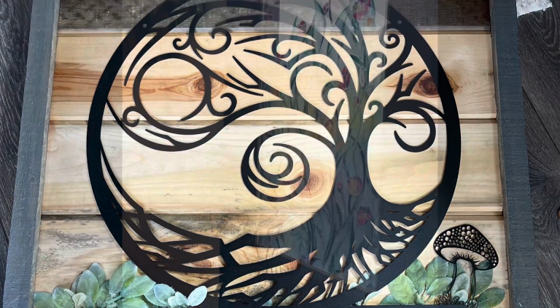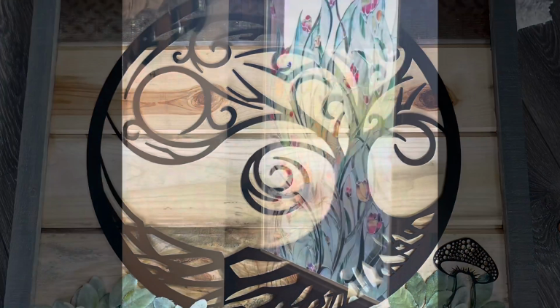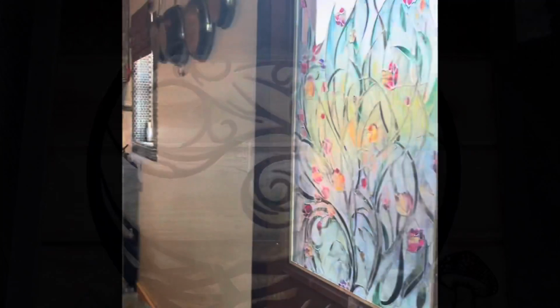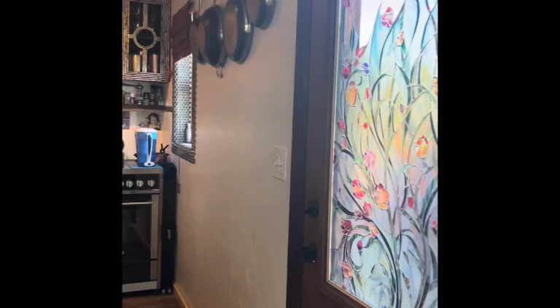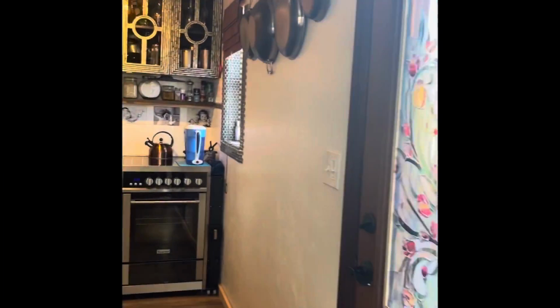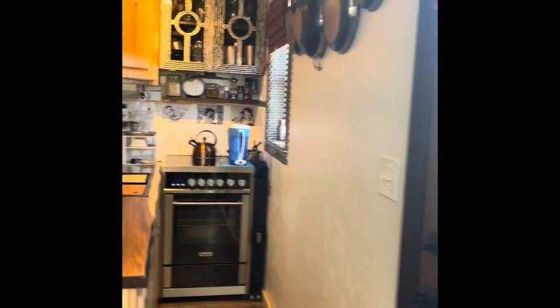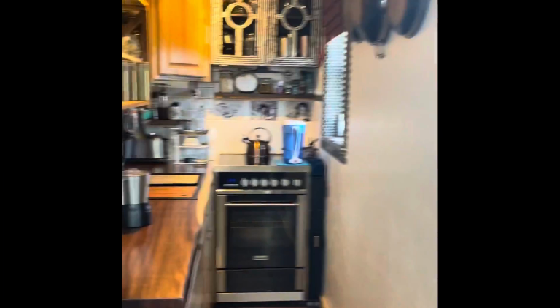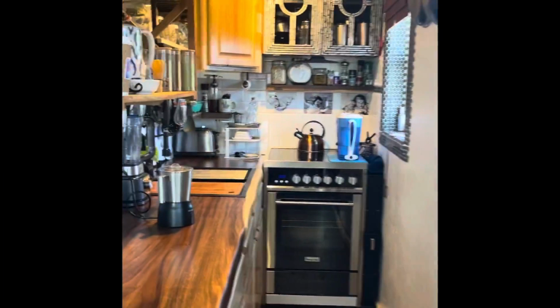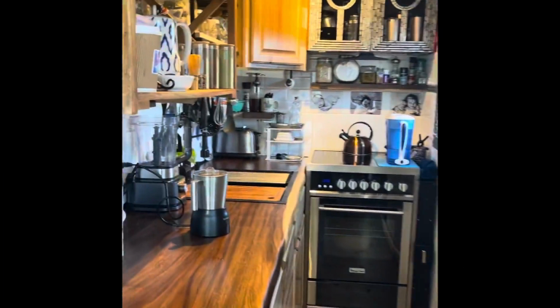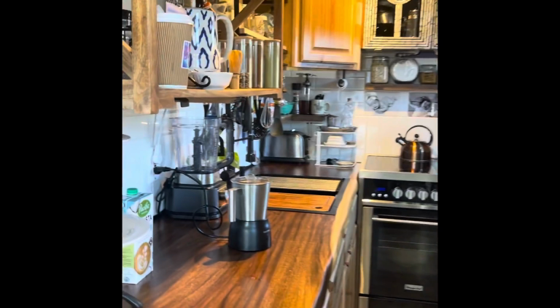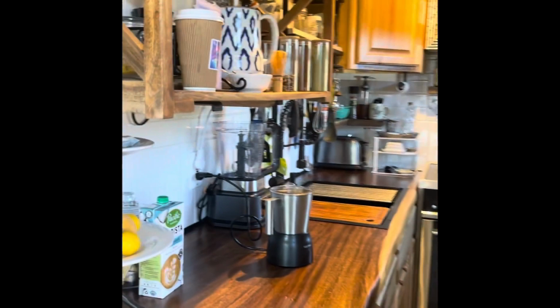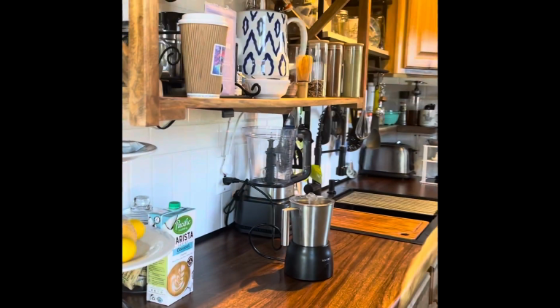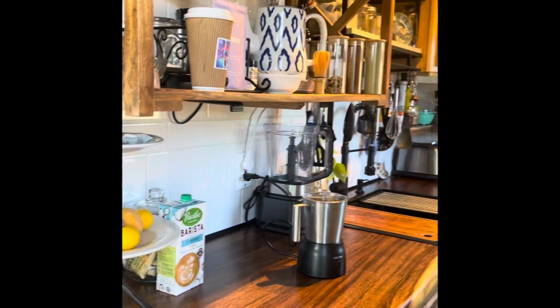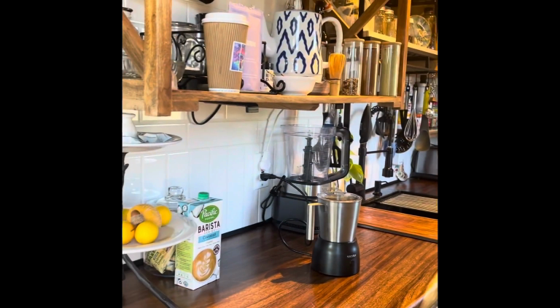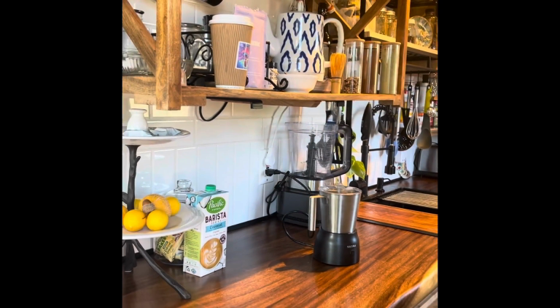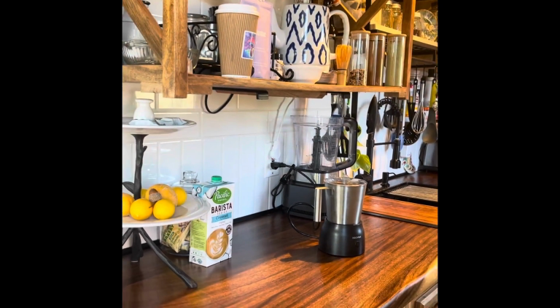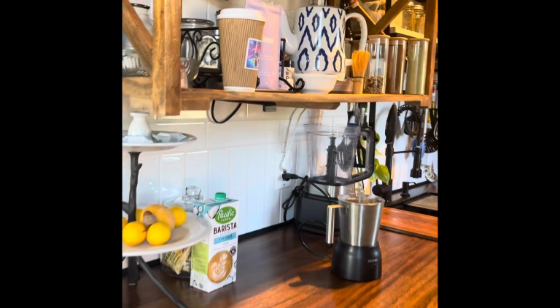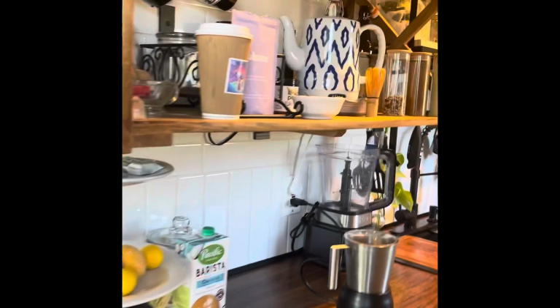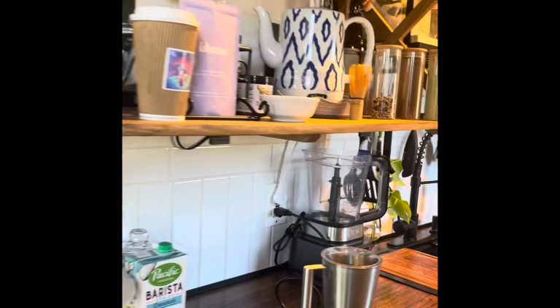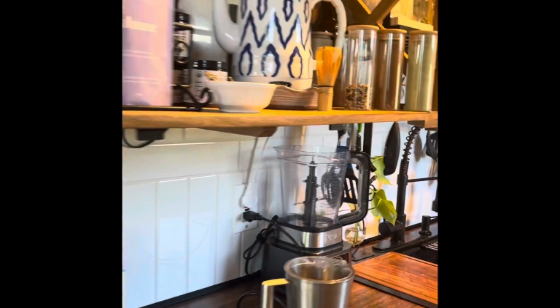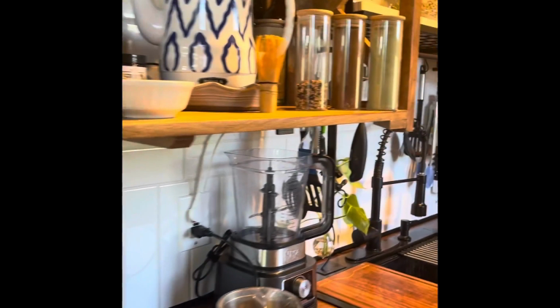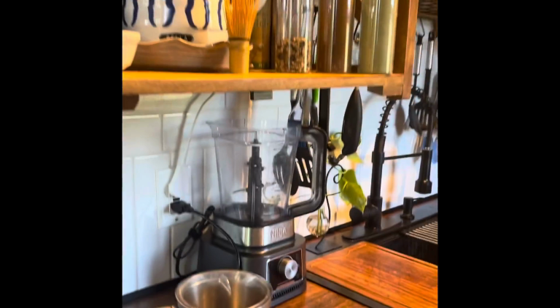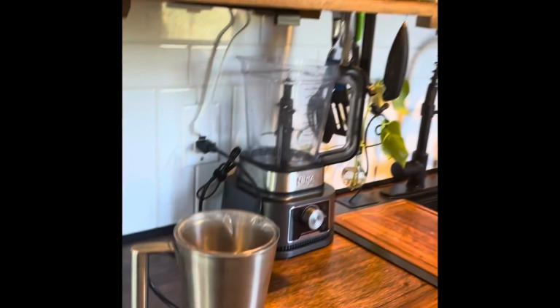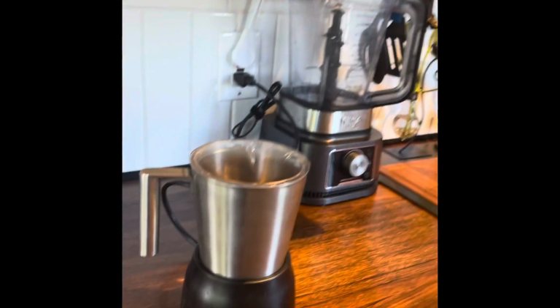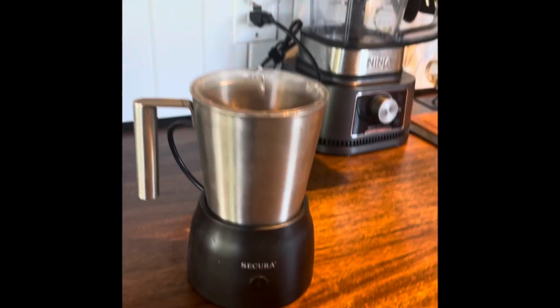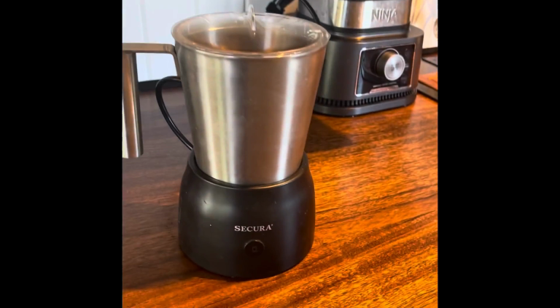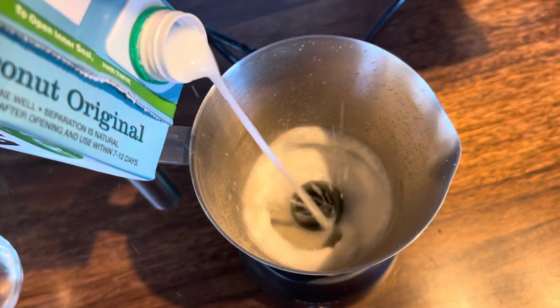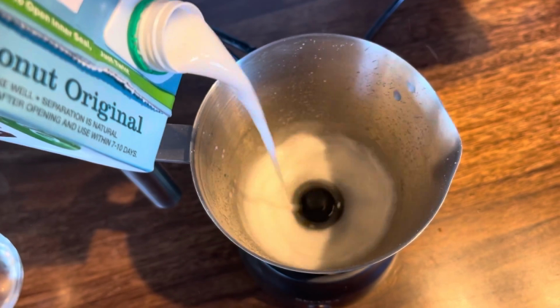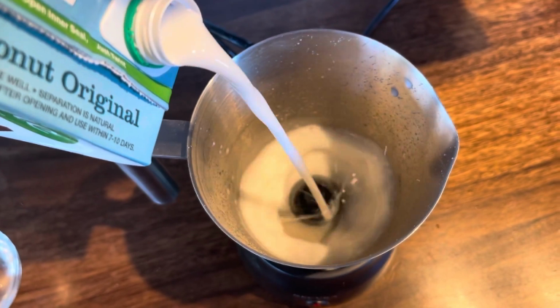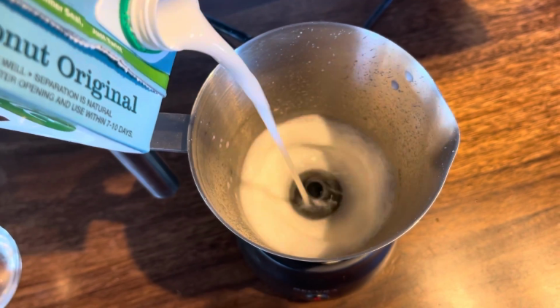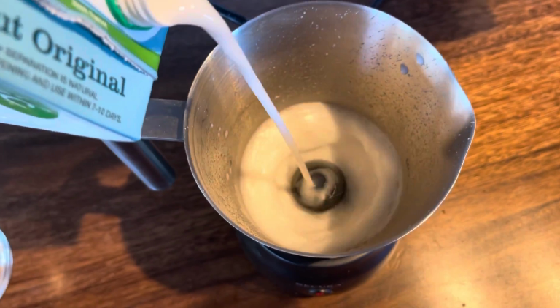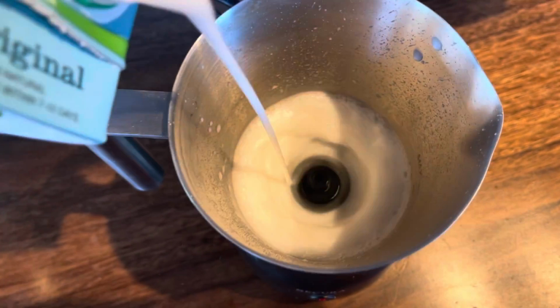Hello everybody and welcome to the Shroom Kitchen. Today we're going to be making a blue lavender latte. I just want to remind you we never use syrups or artificial flavors — all organic ingredients as much as possible.